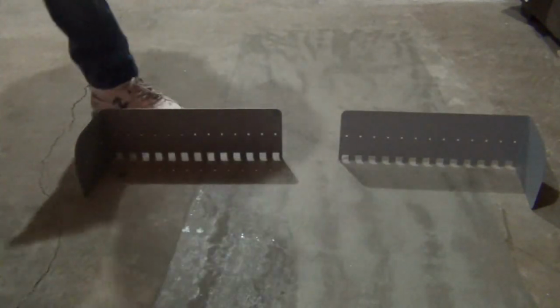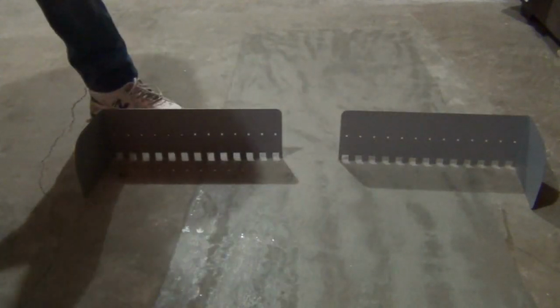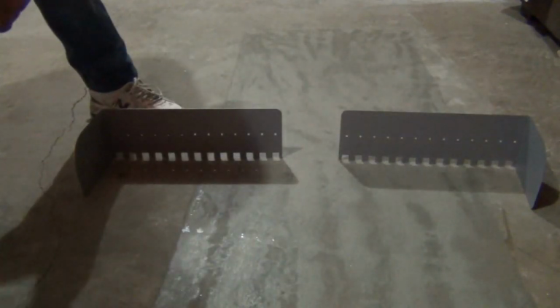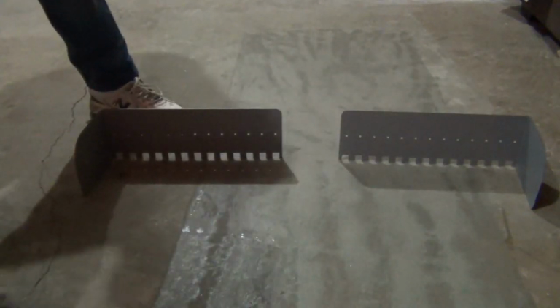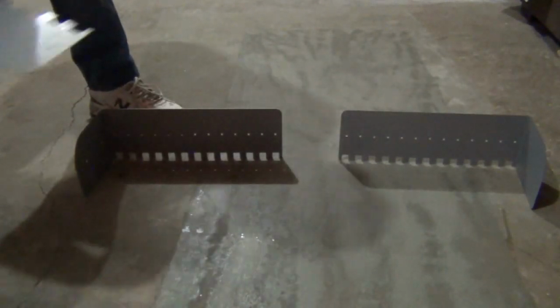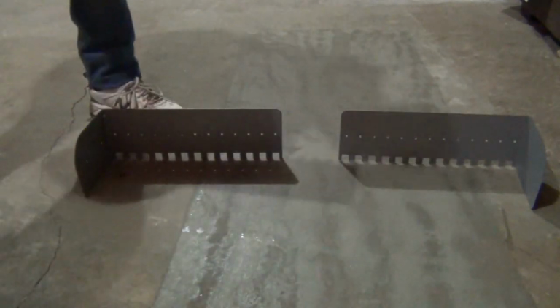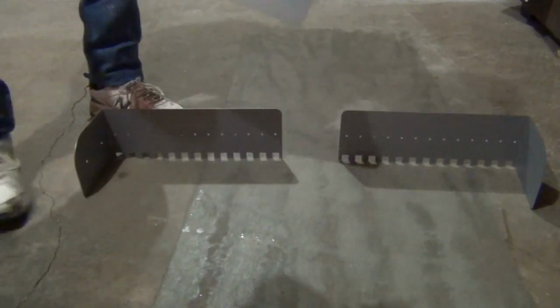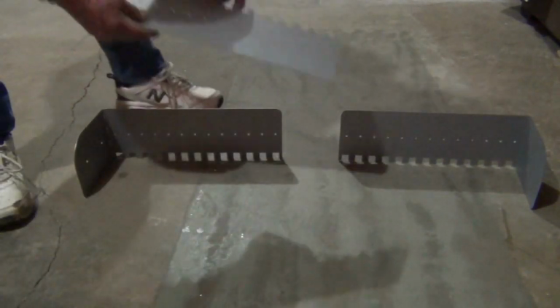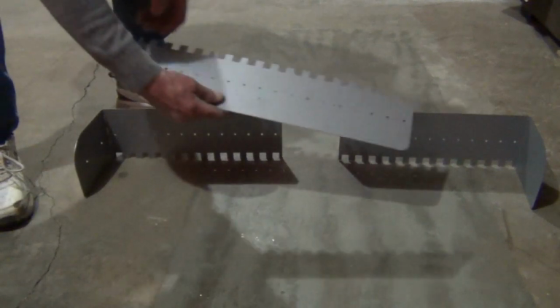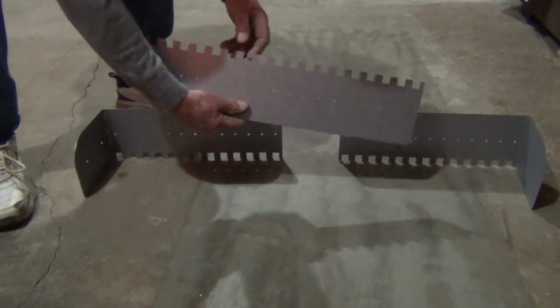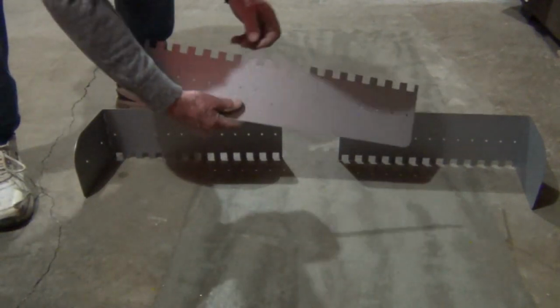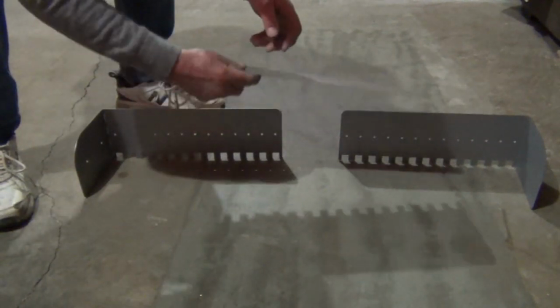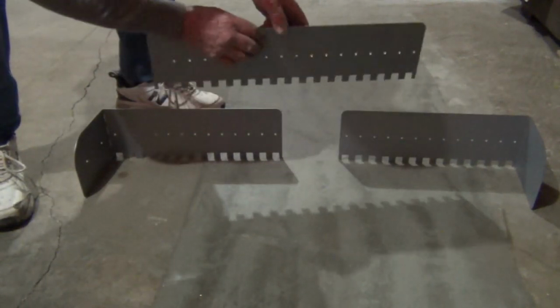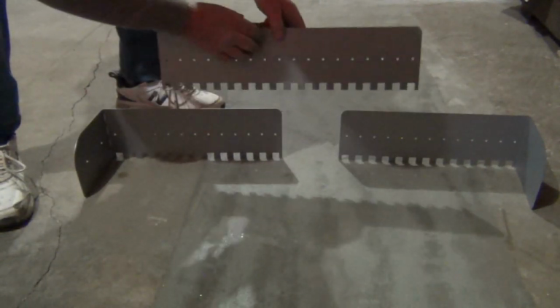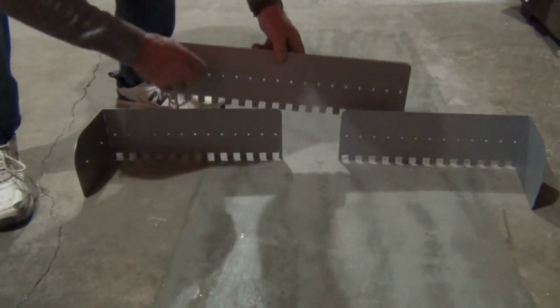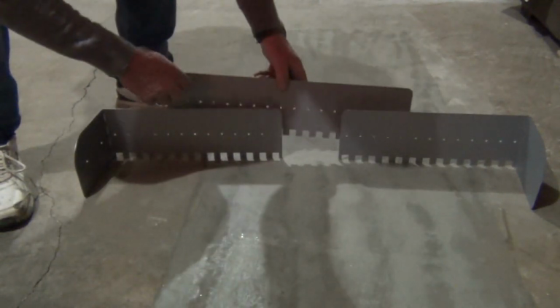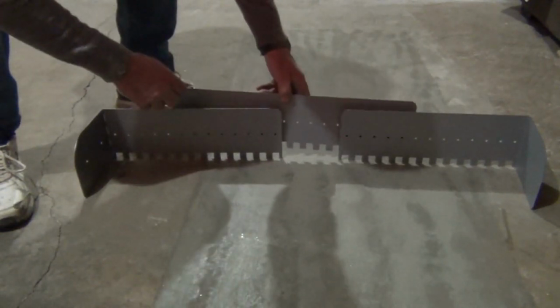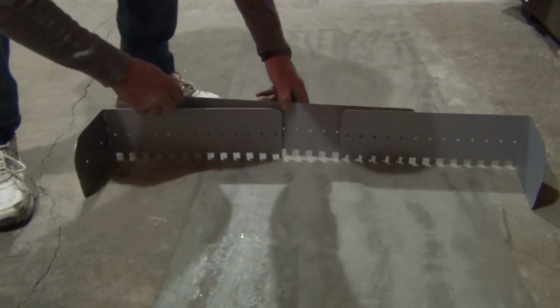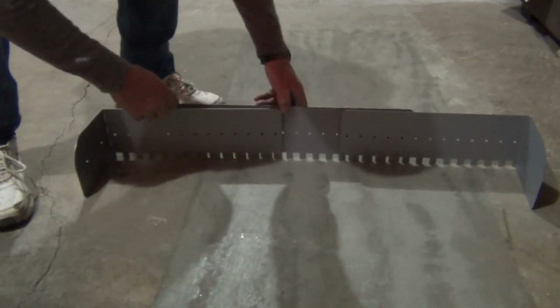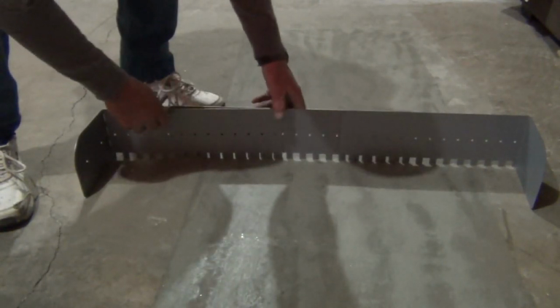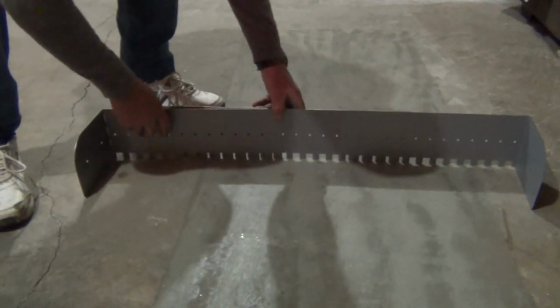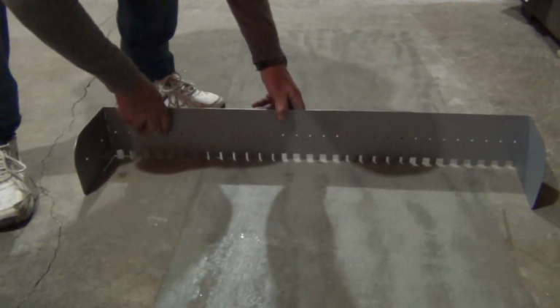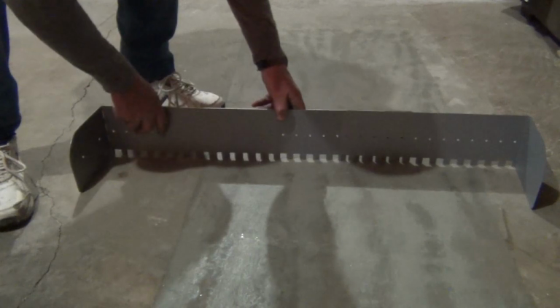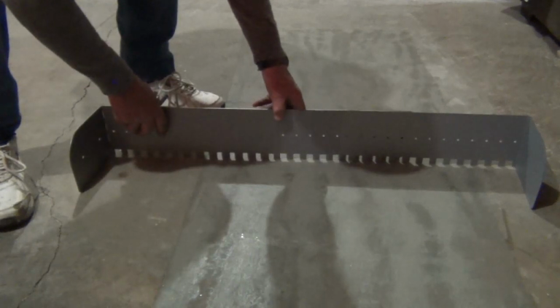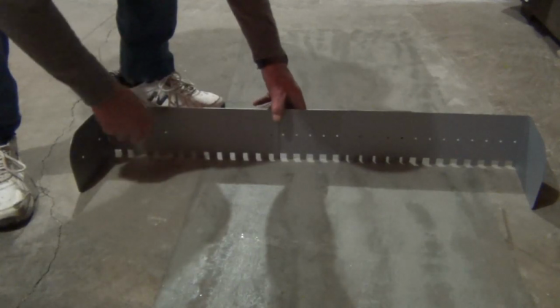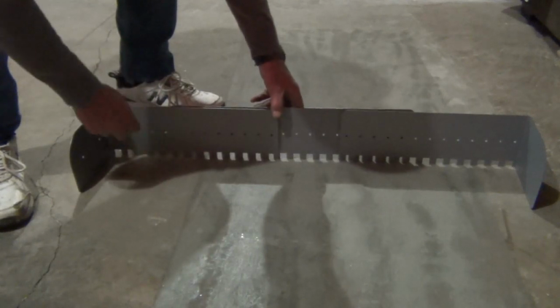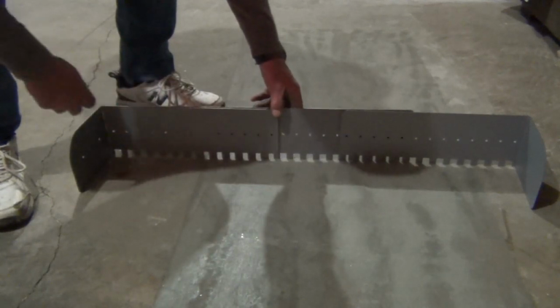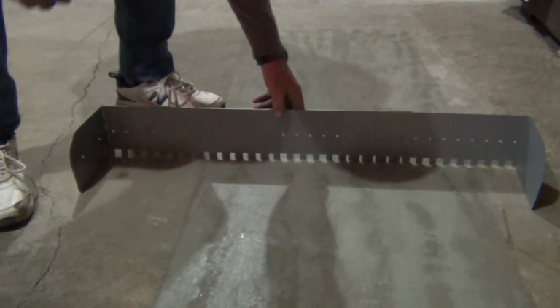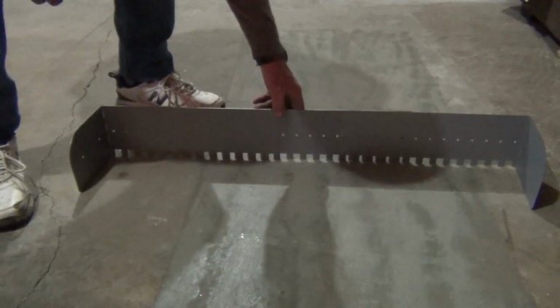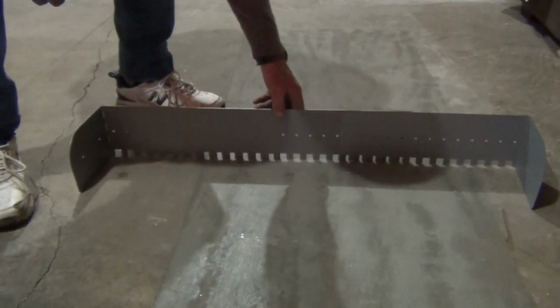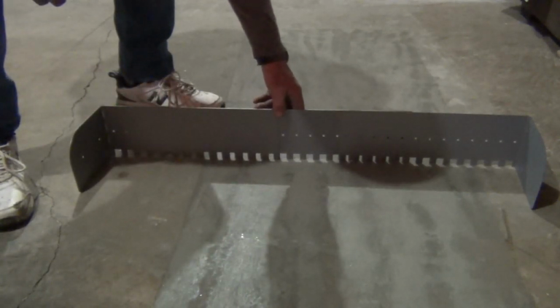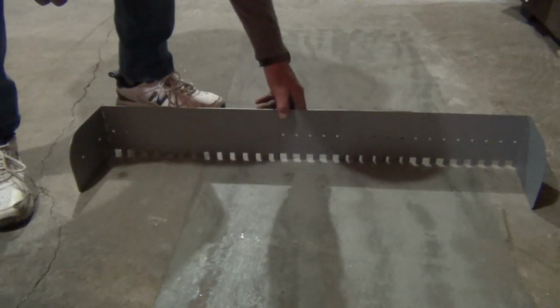If you want to go larger, just put in the middle section, and with that middle section in you can go as large as 1200mm.